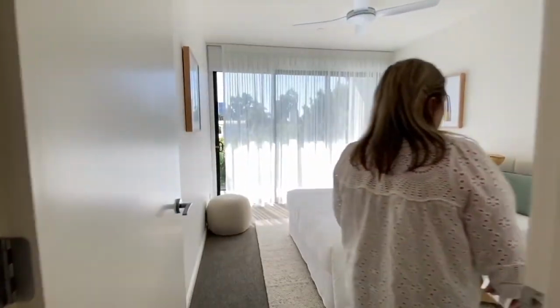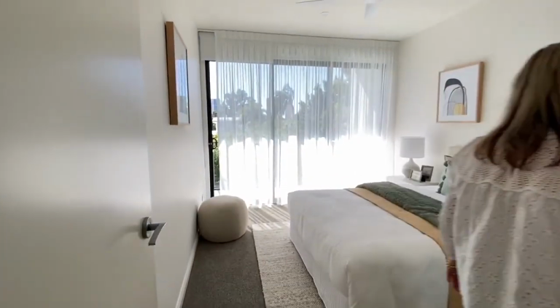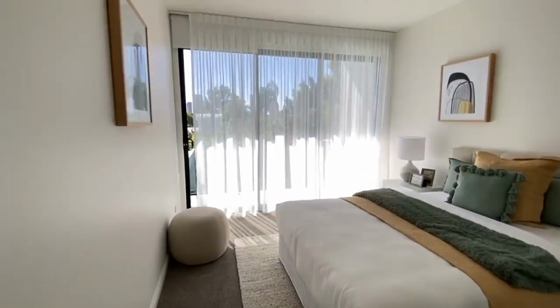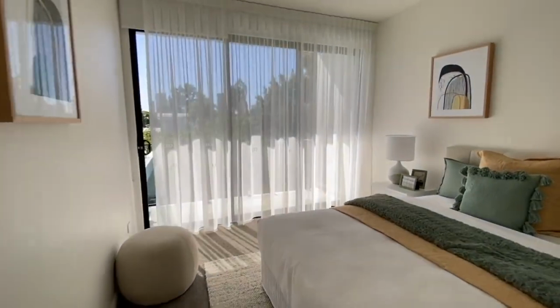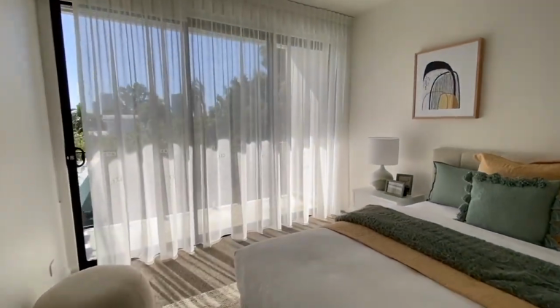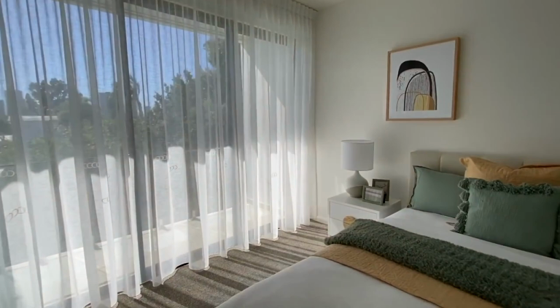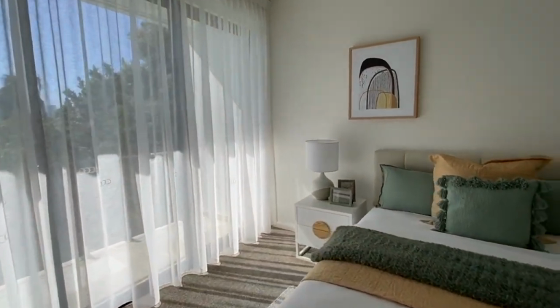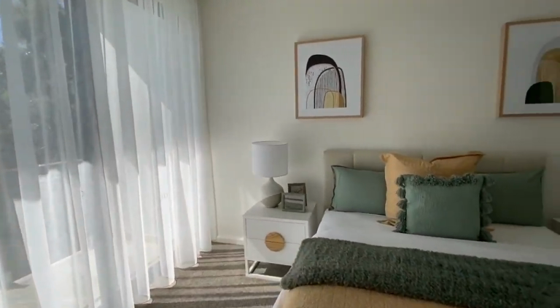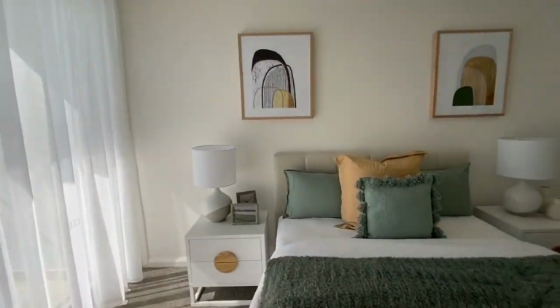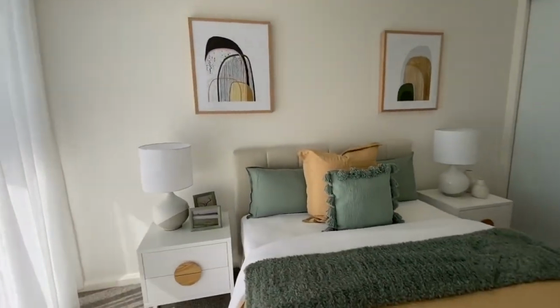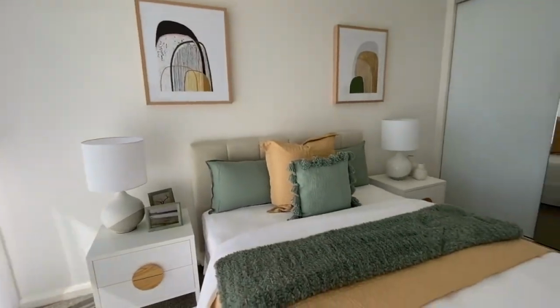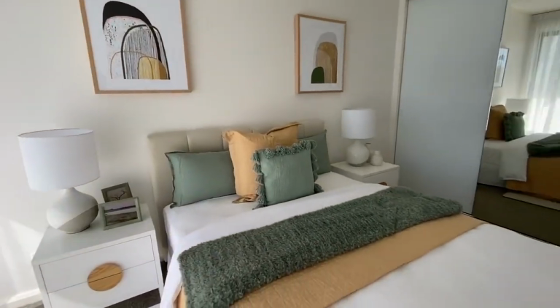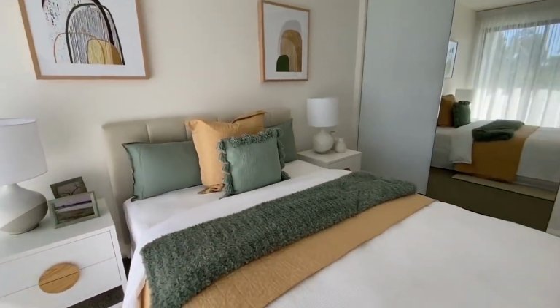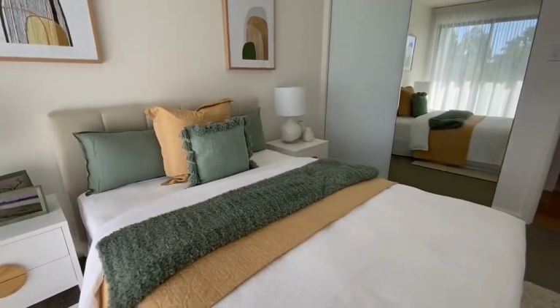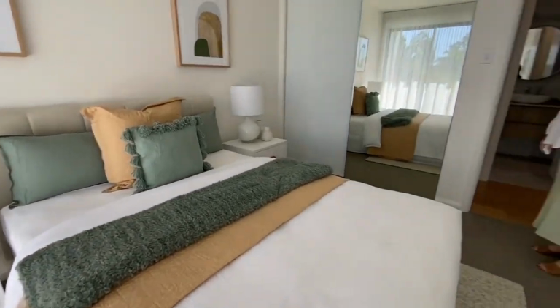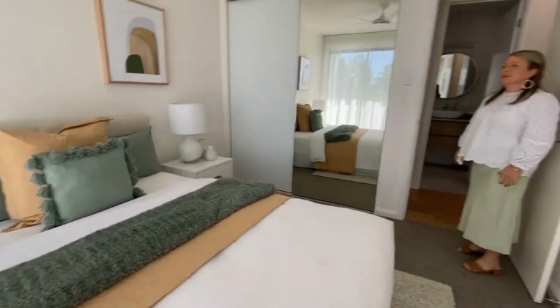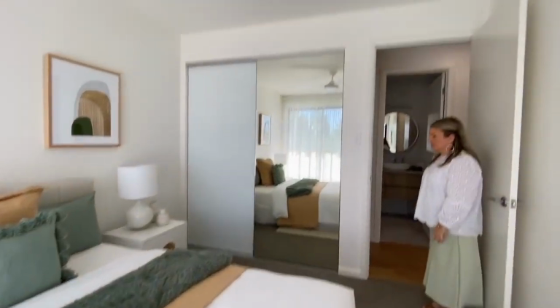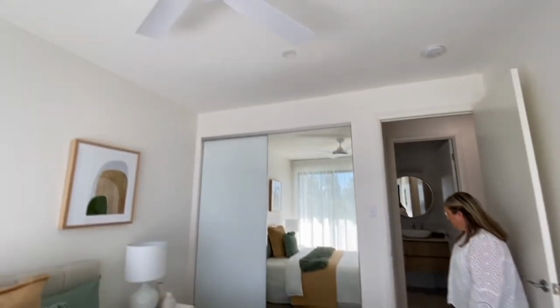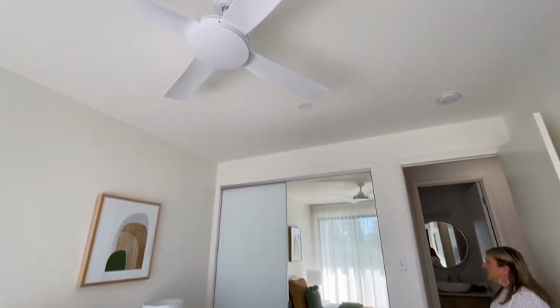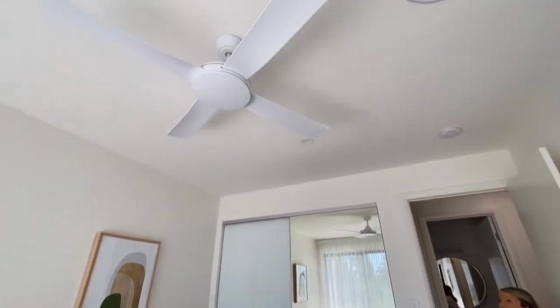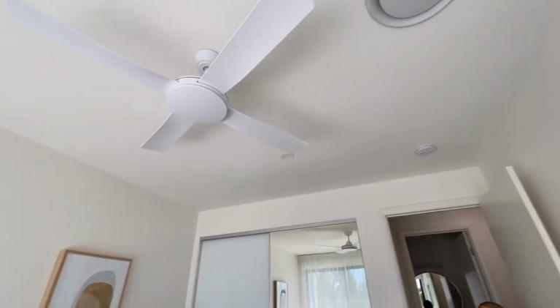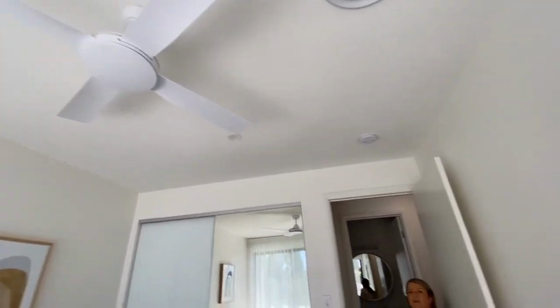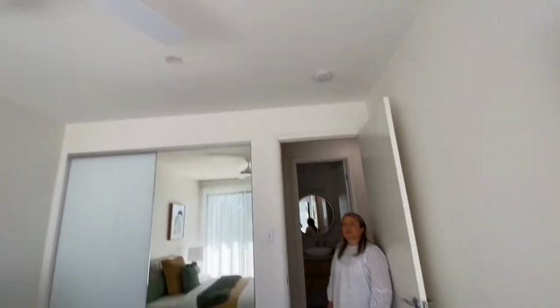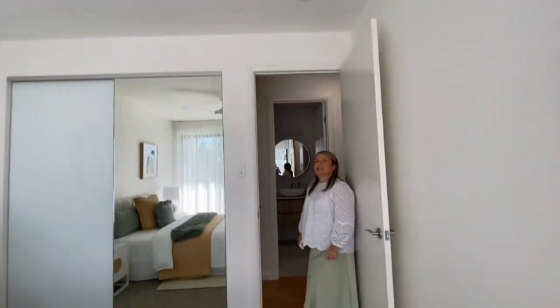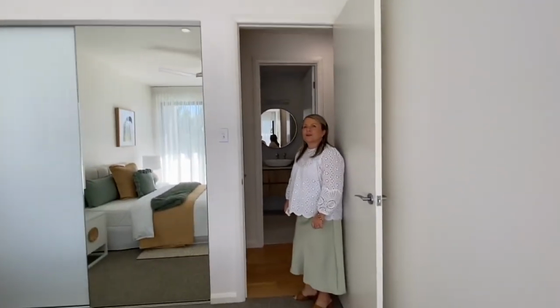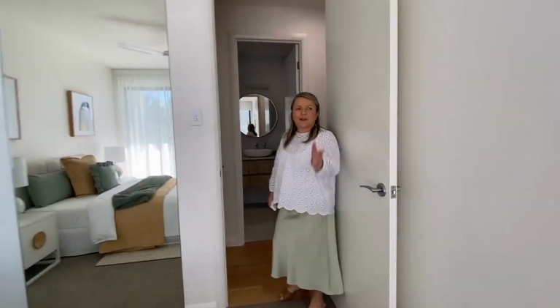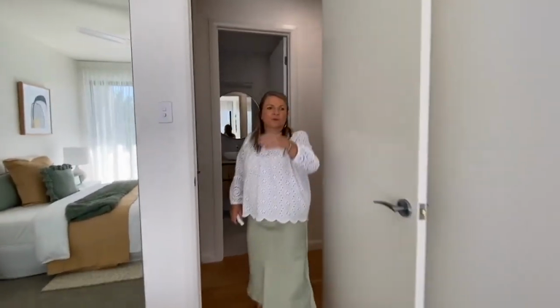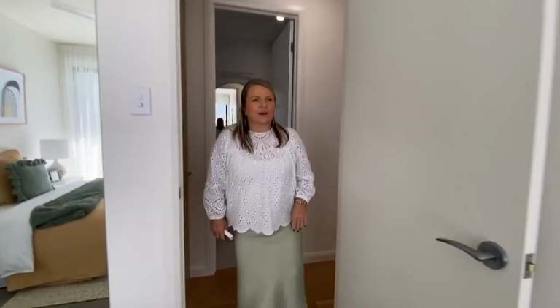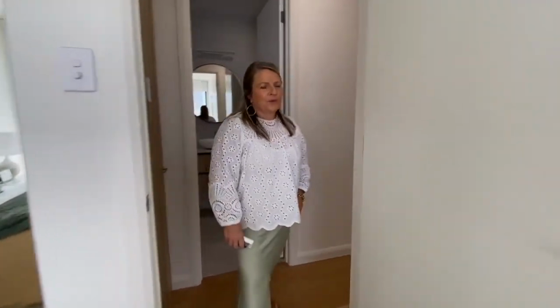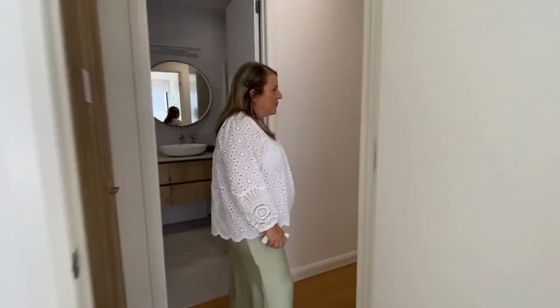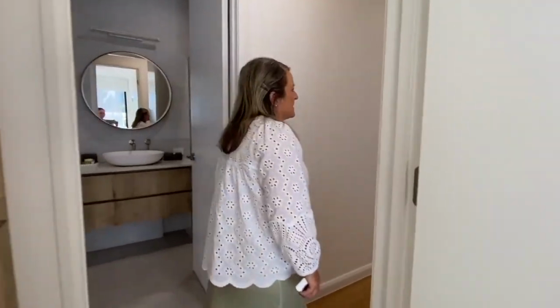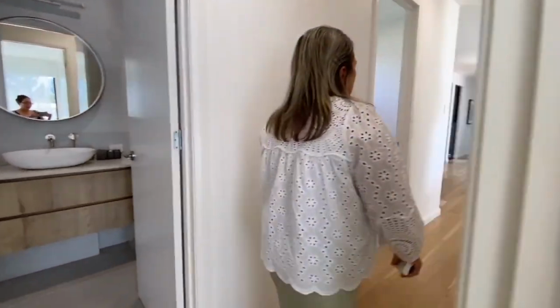And then another bedroom — I like this one as well, it's really cute. All the bedrooms have ceiling fans as well, so for the nights you don't need the aircon on, you can have the doors open and have that beautiful breeze coming through.